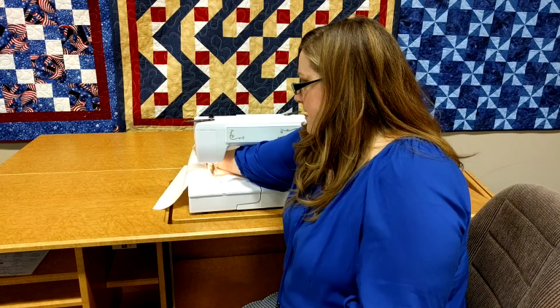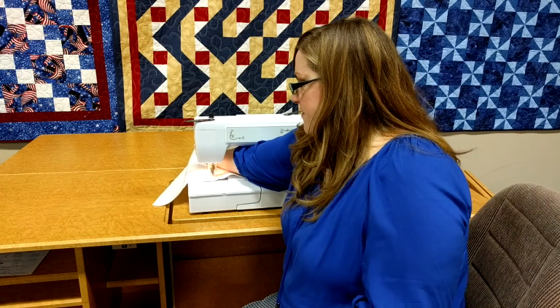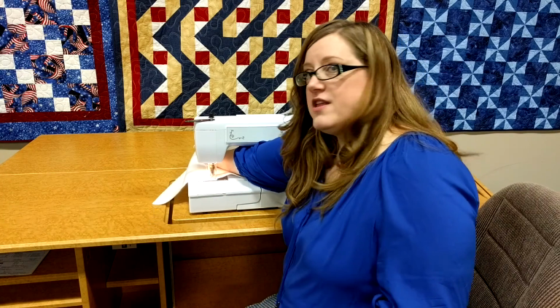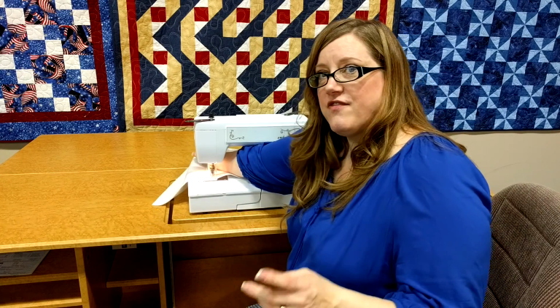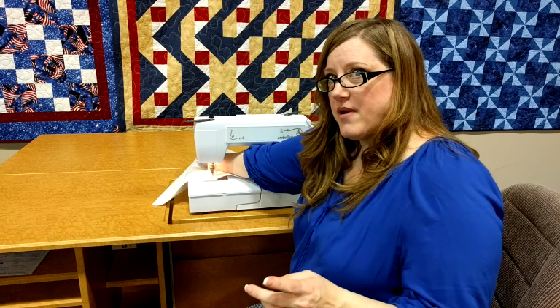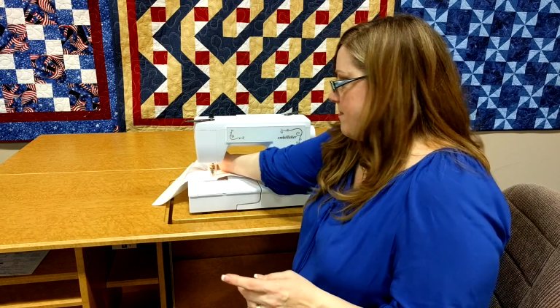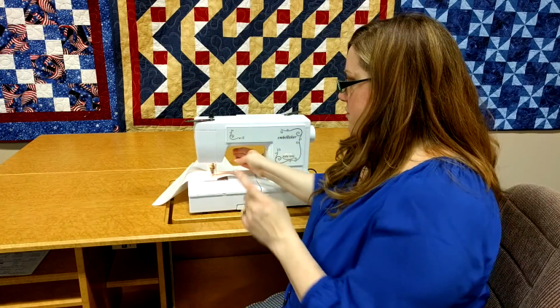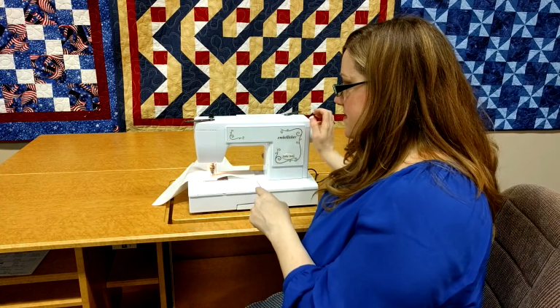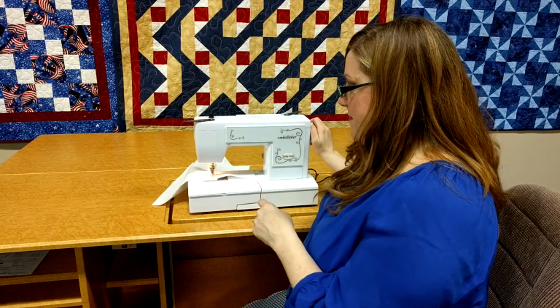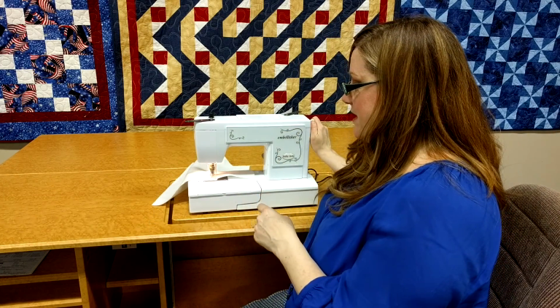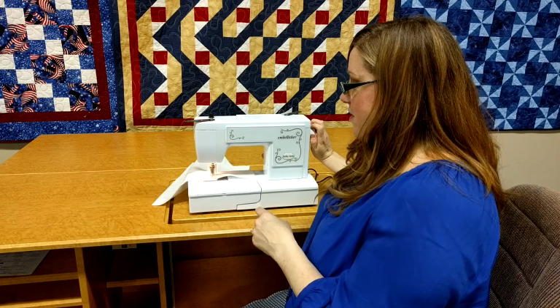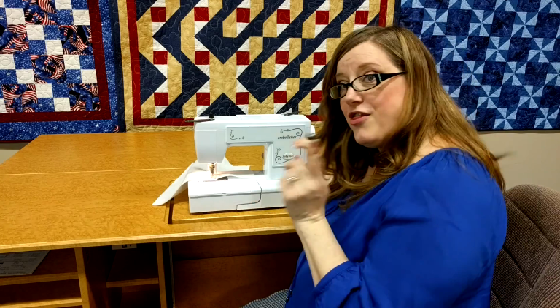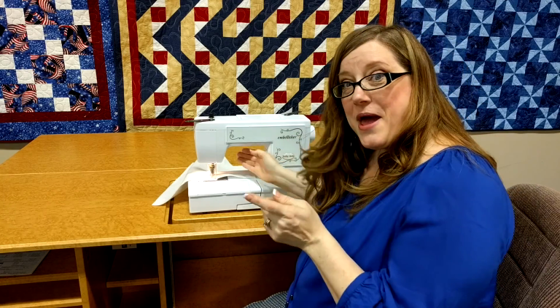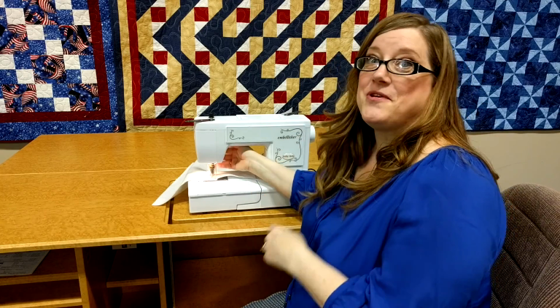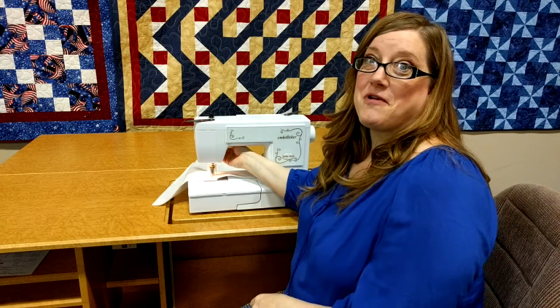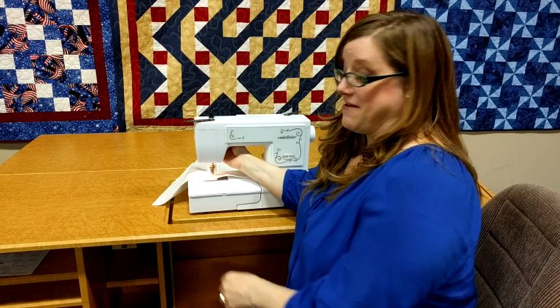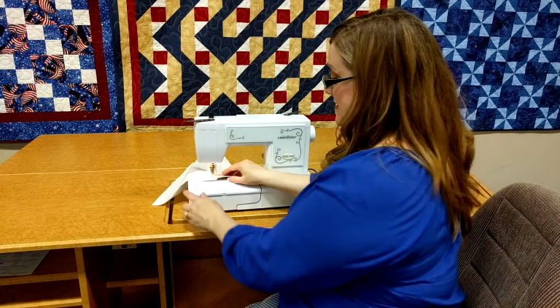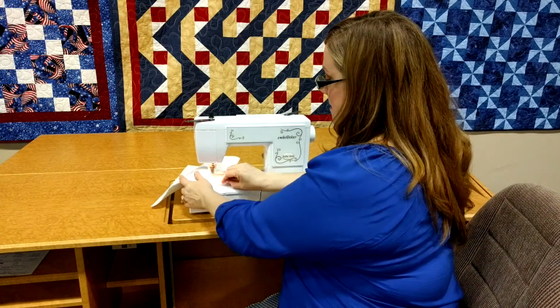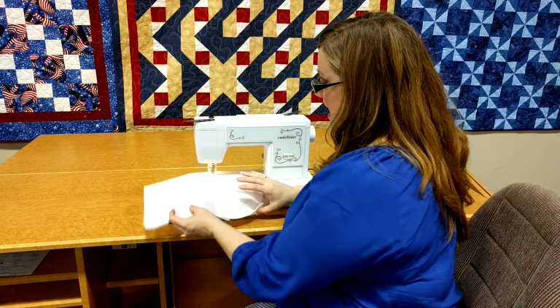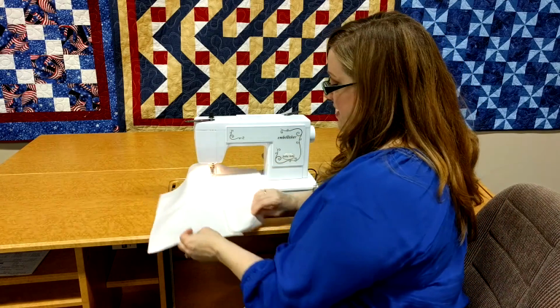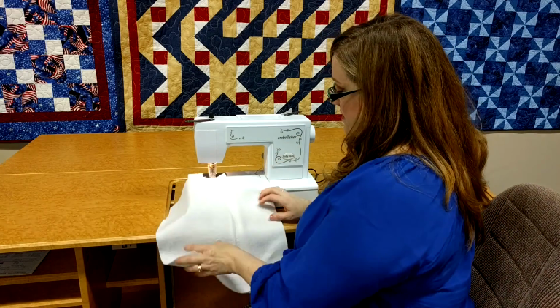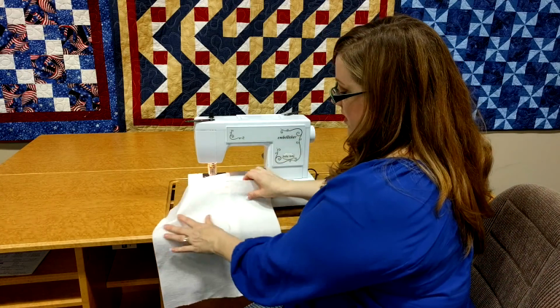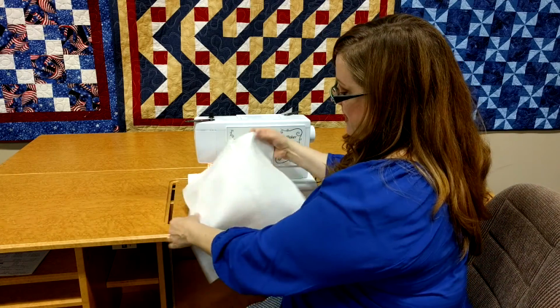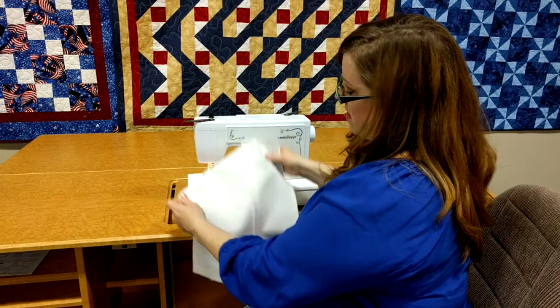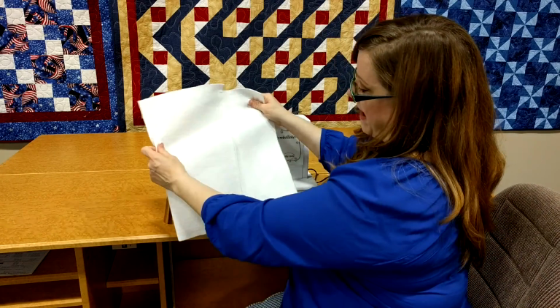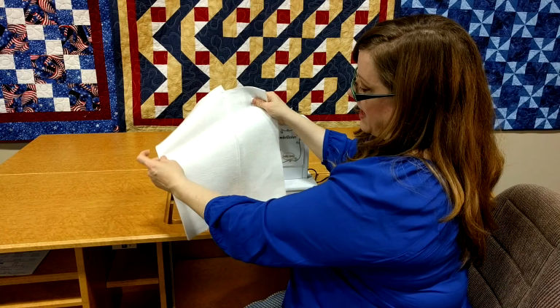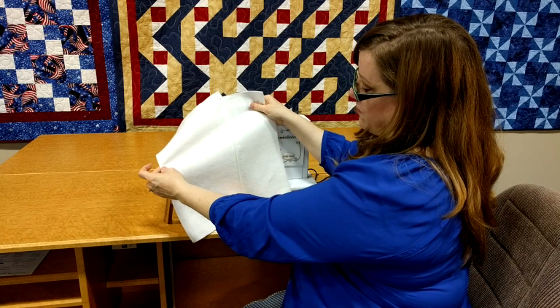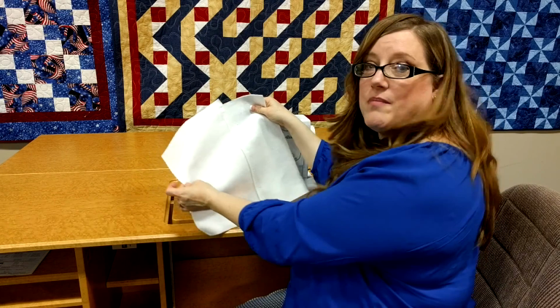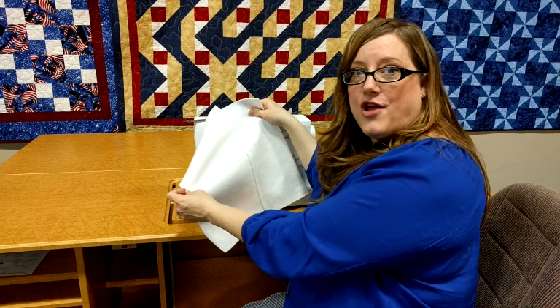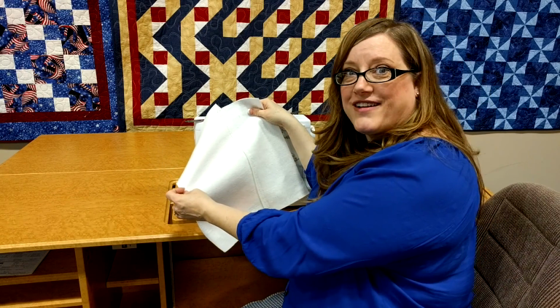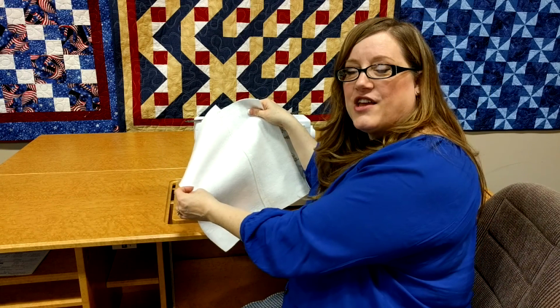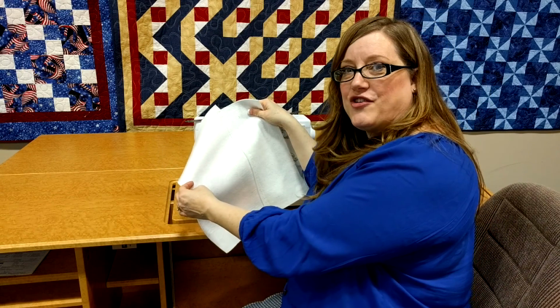Before you take the fabric out, make sure you stop and your needles are all the way up so you don't break any of them. Then you have a nice solid piece of batting that you can use in your project. Give it a try.